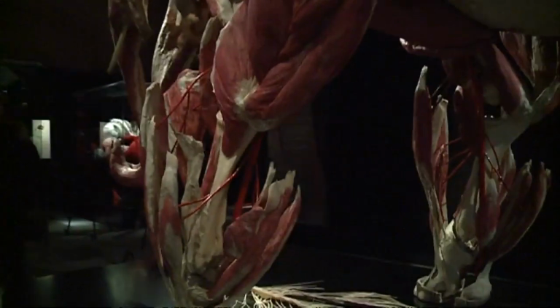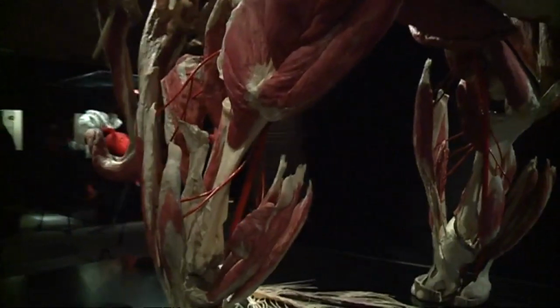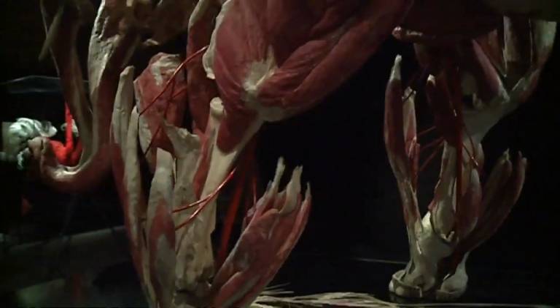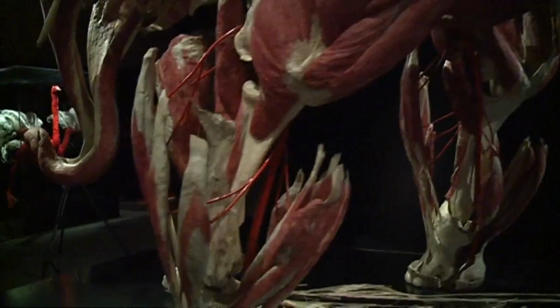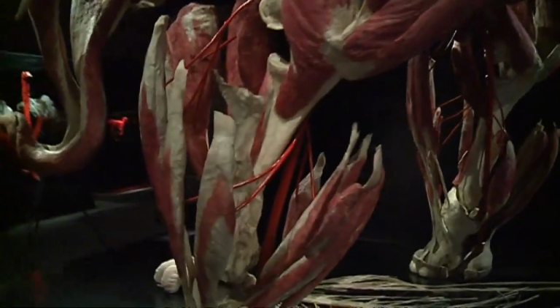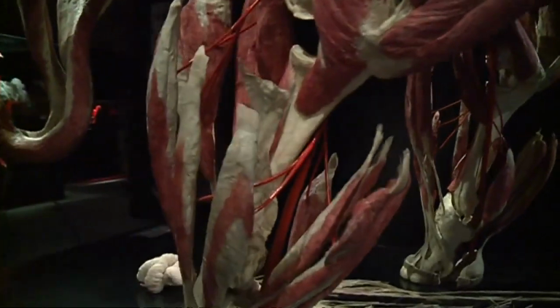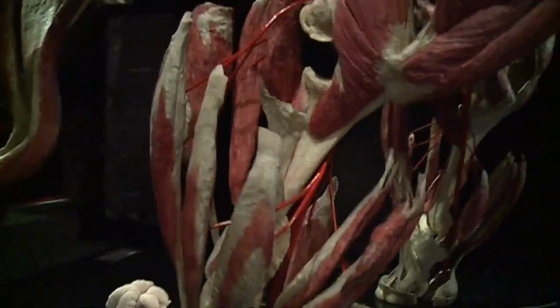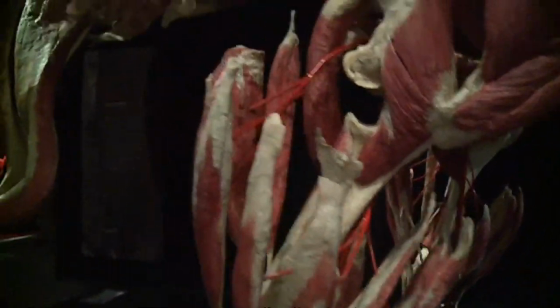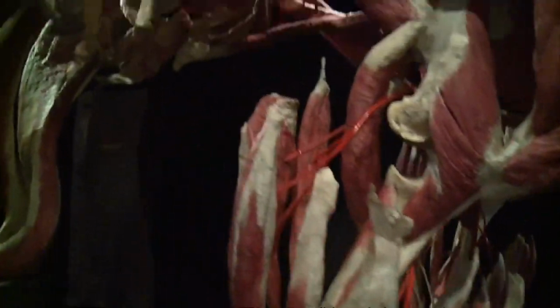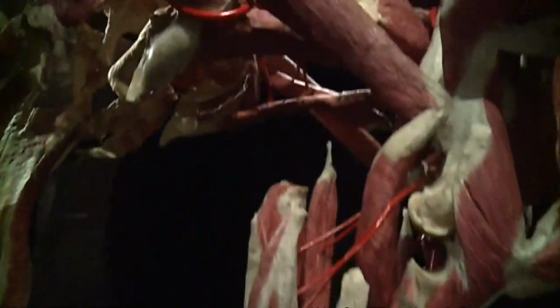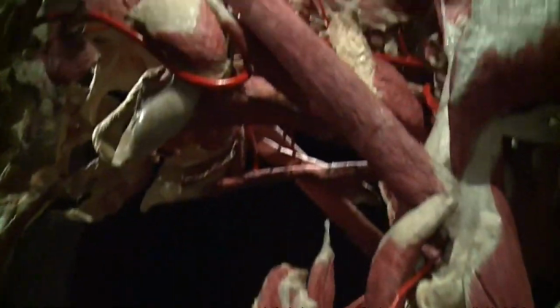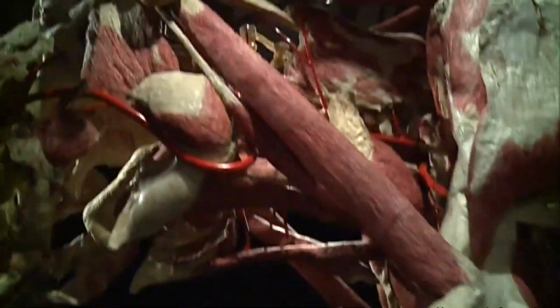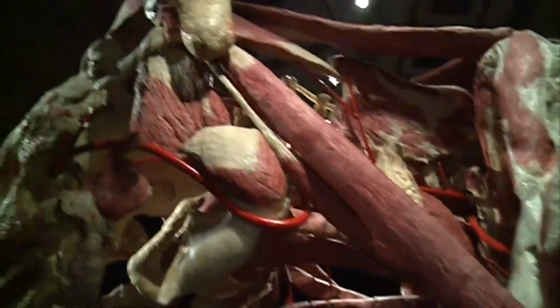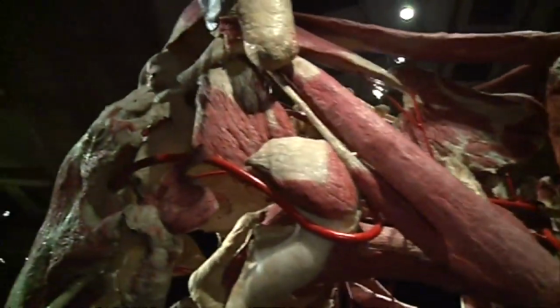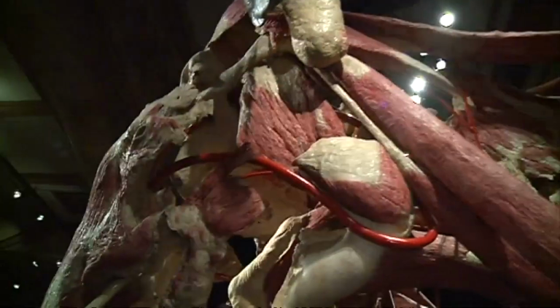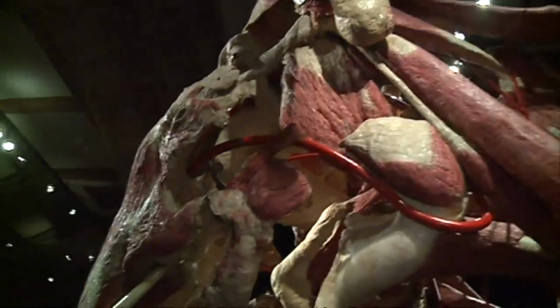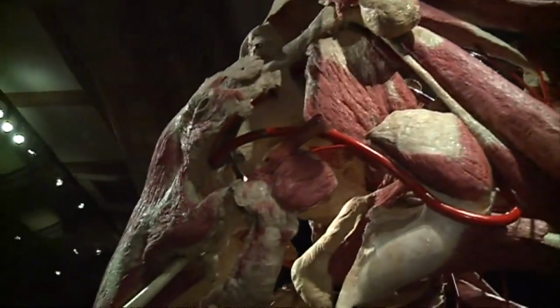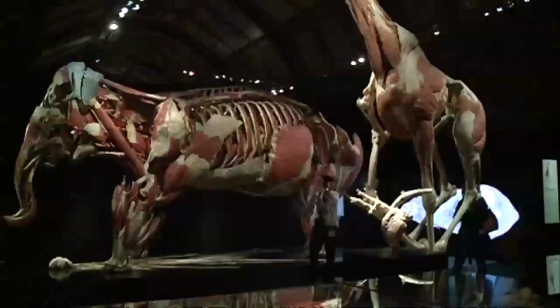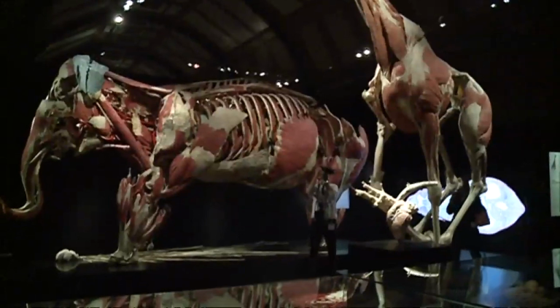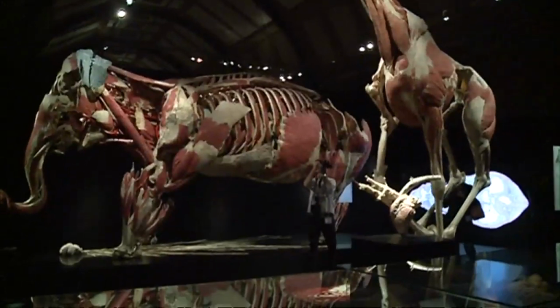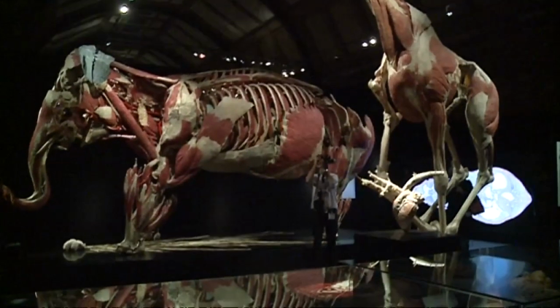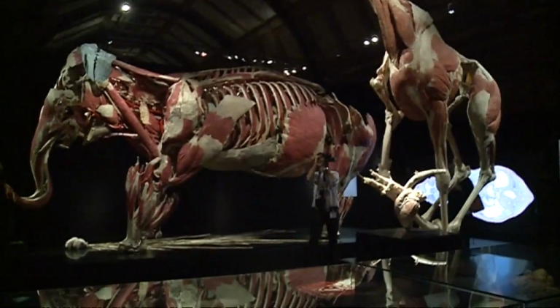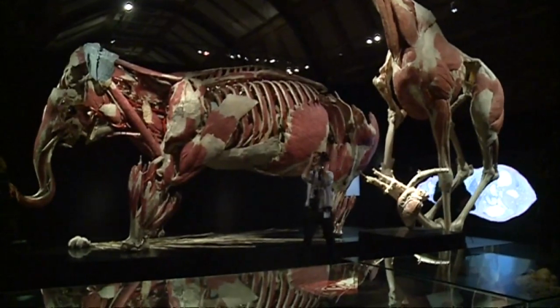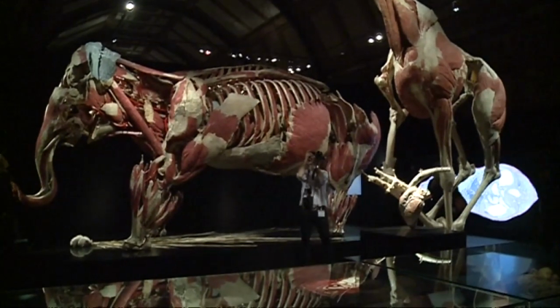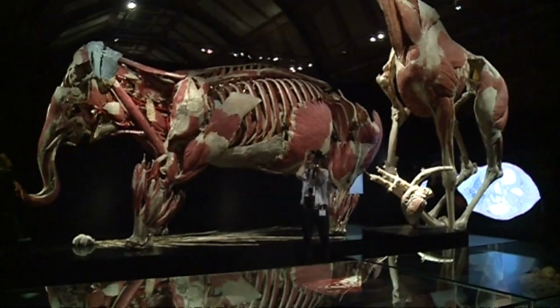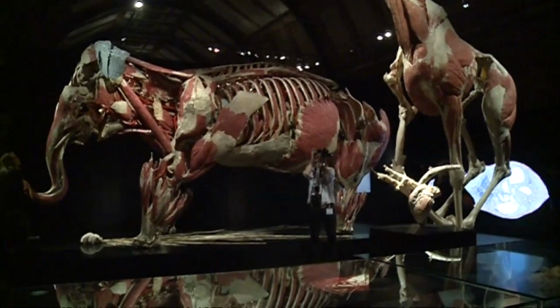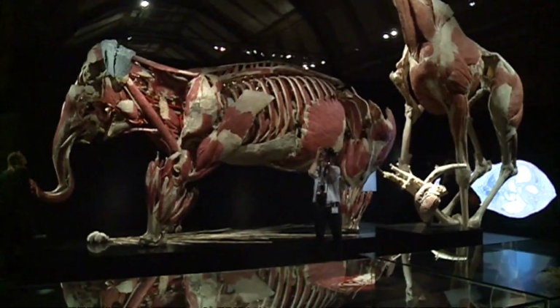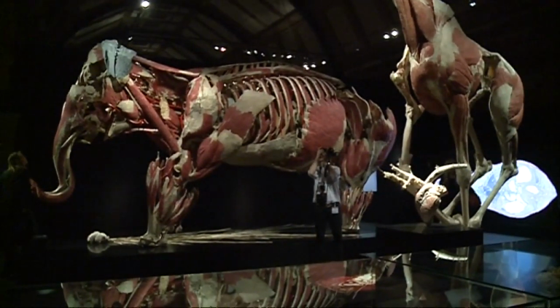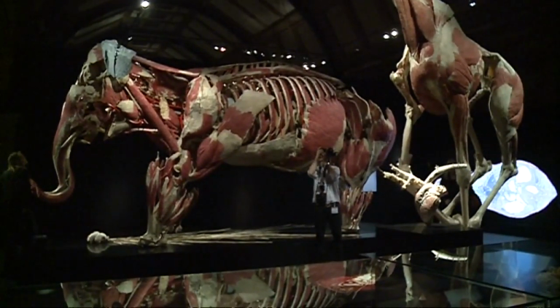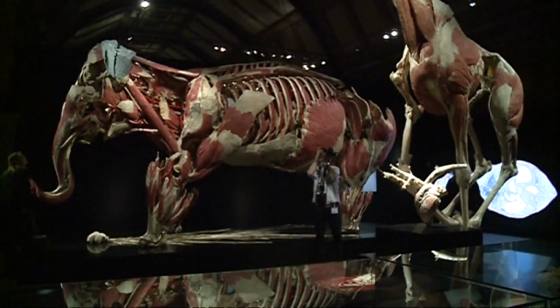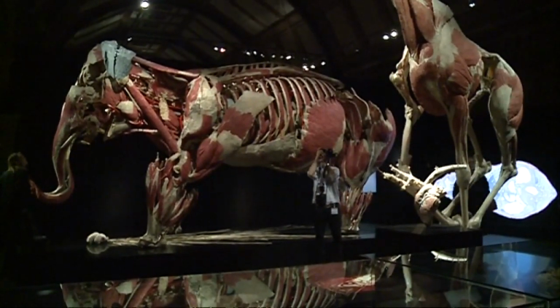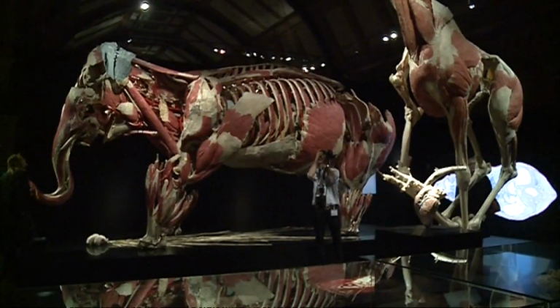It's the brainchild of the team who brought us Body Worlds, the exhibition that did the same thing to human bodies, headed up by Gunther von Hagens, who invented the plastination process in the 70s.